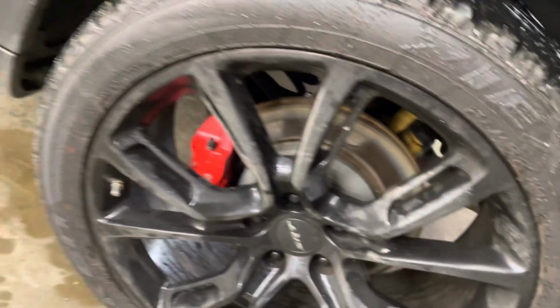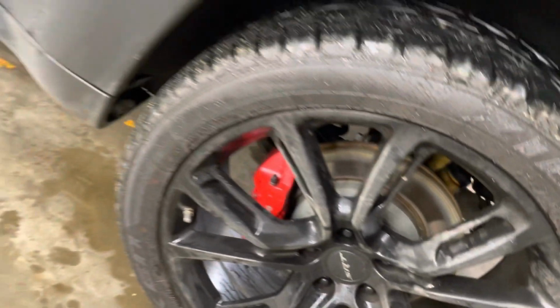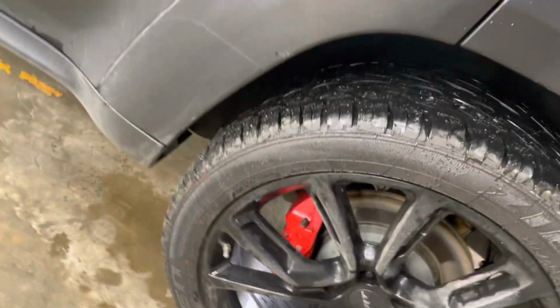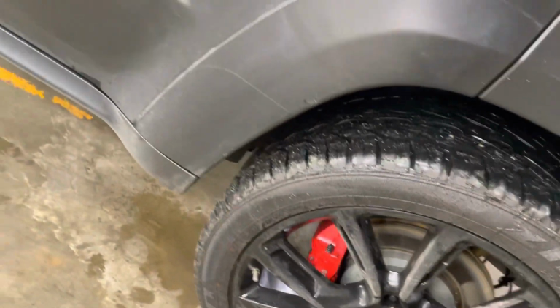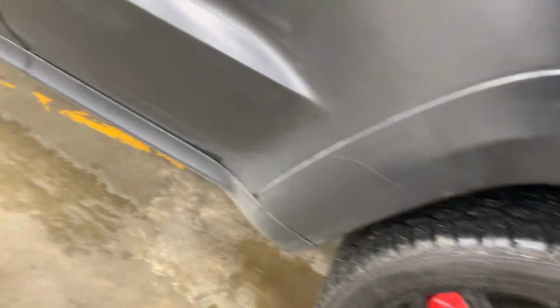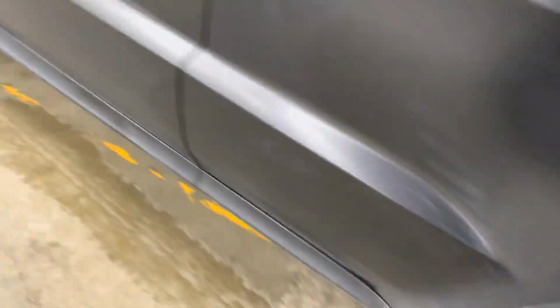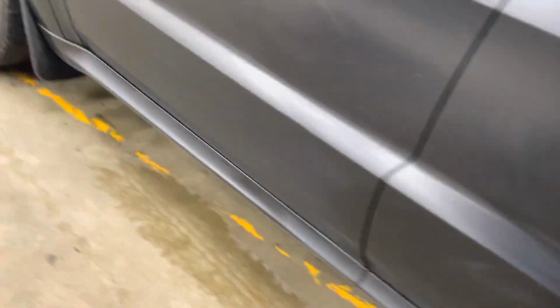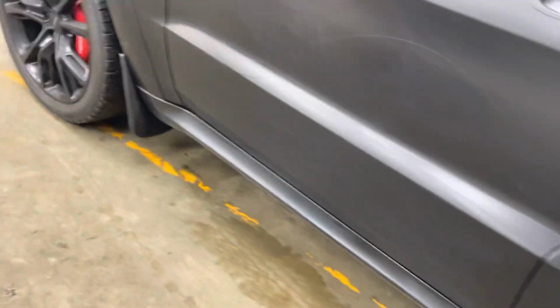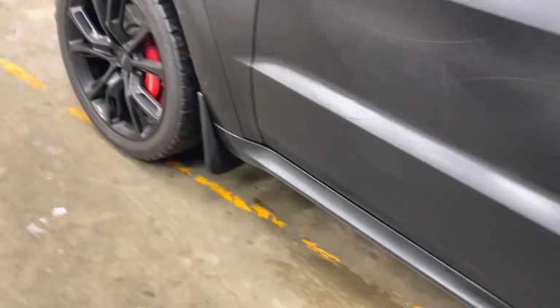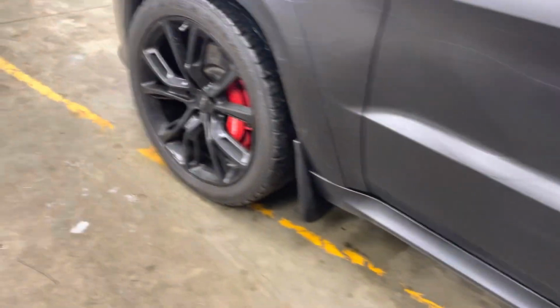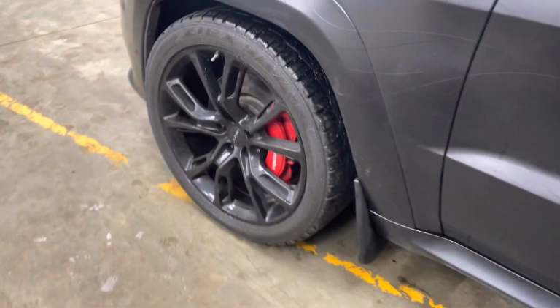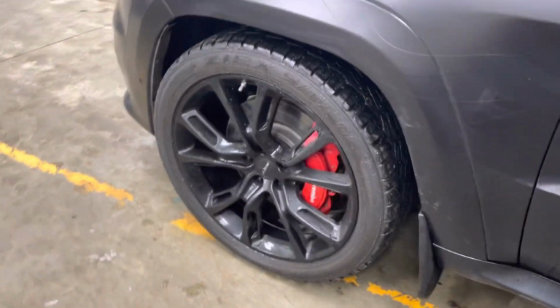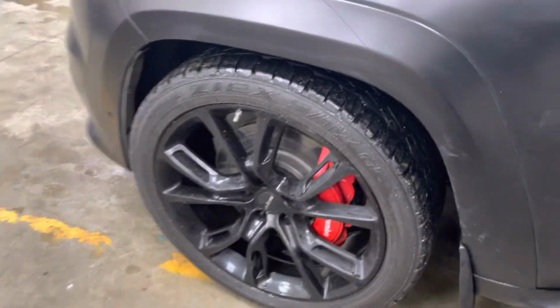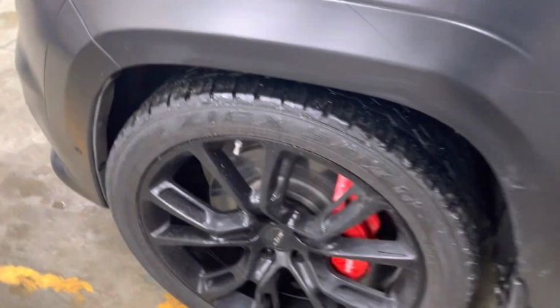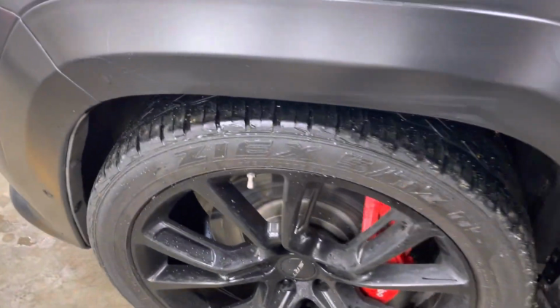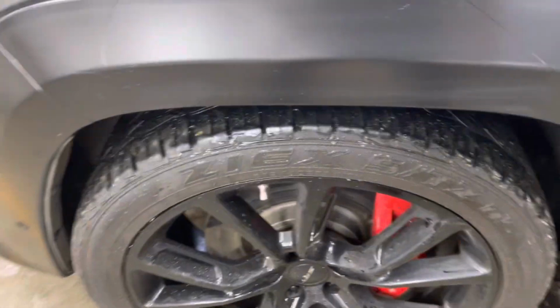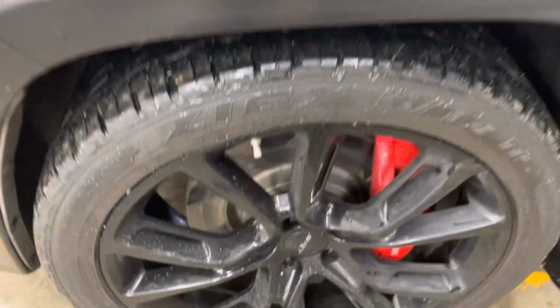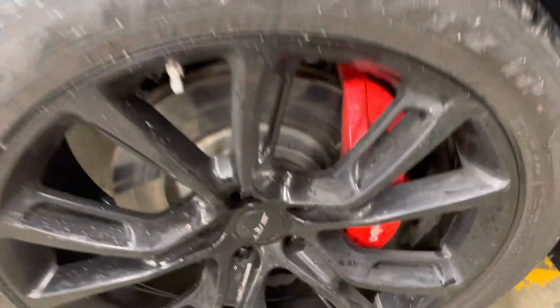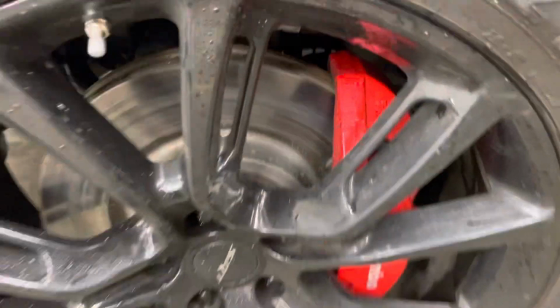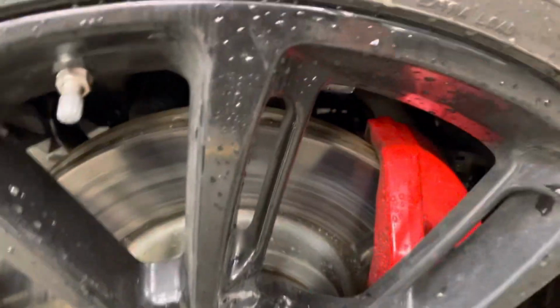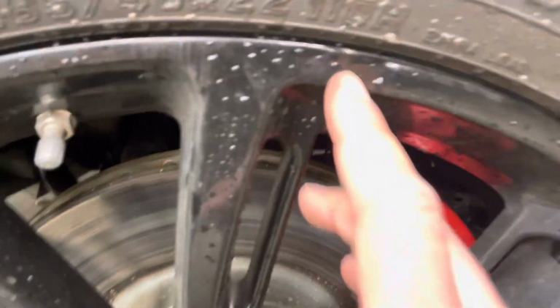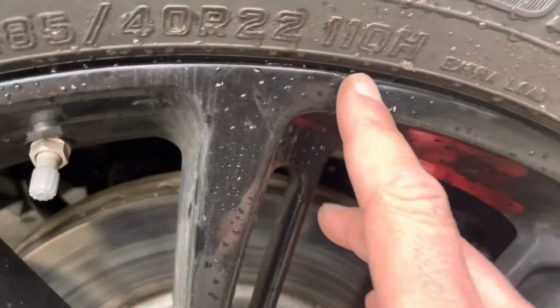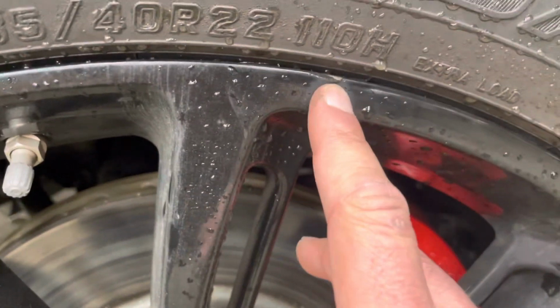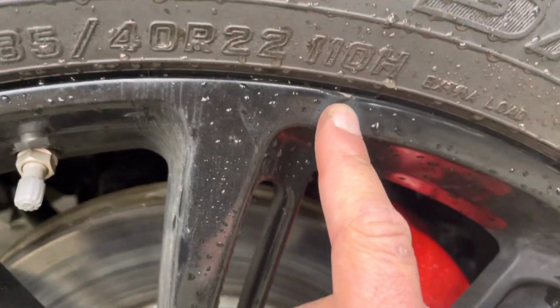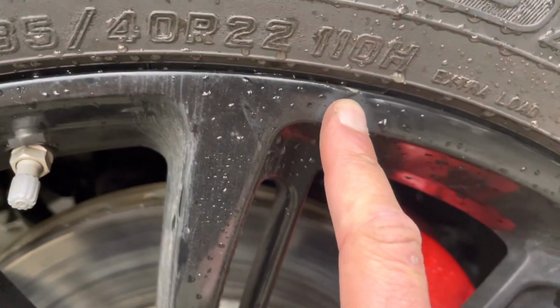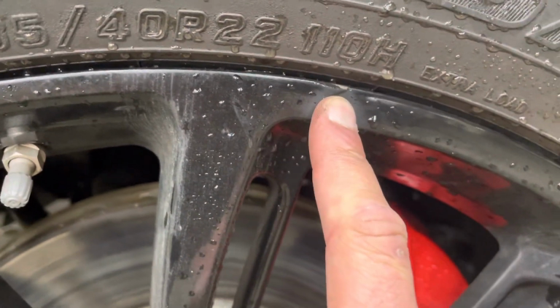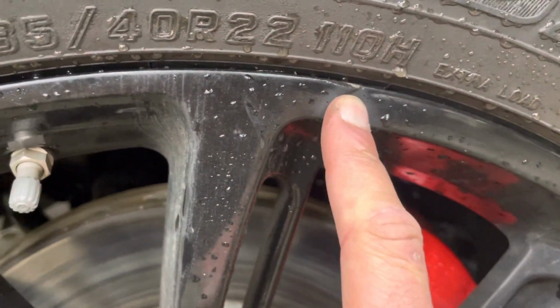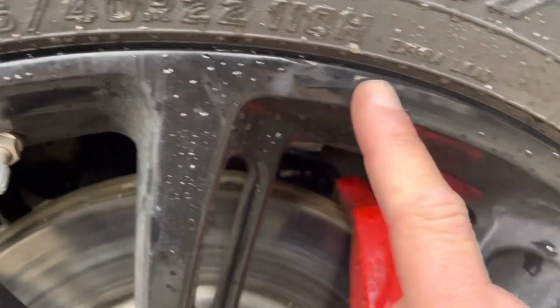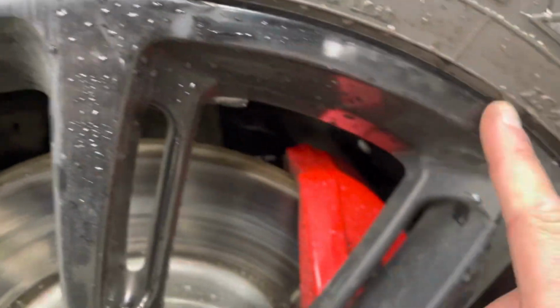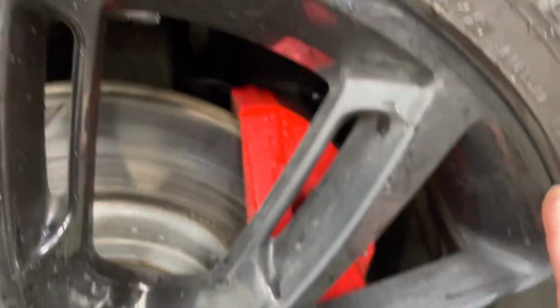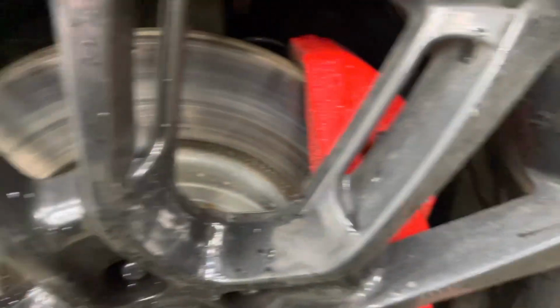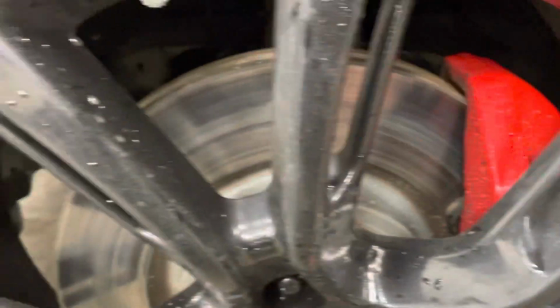No scratch or anything on the rim. However, on this trim I found a very minor scuff over here, as you can see. Other than that, none of that — nothing.